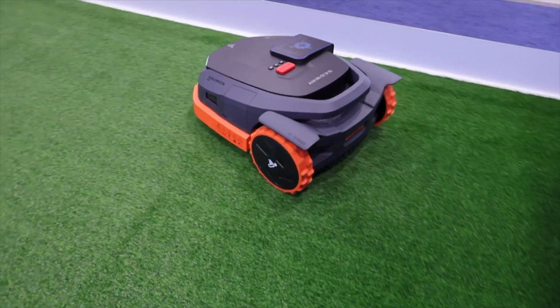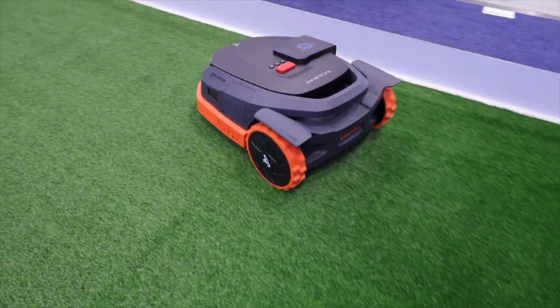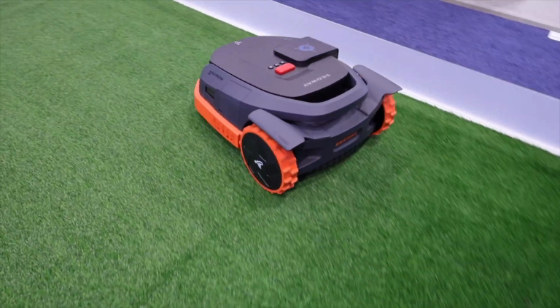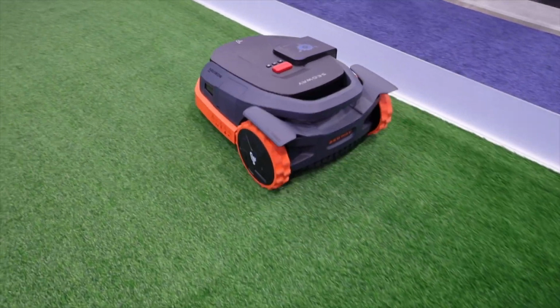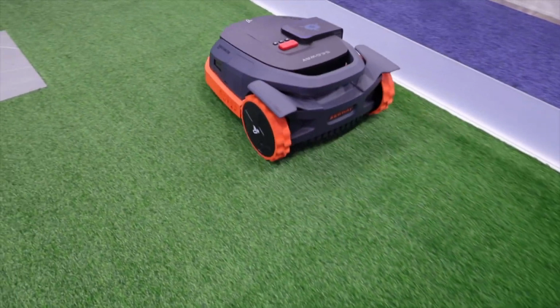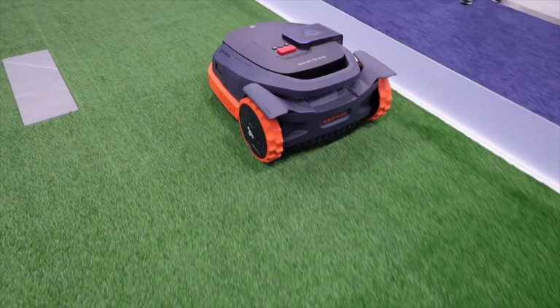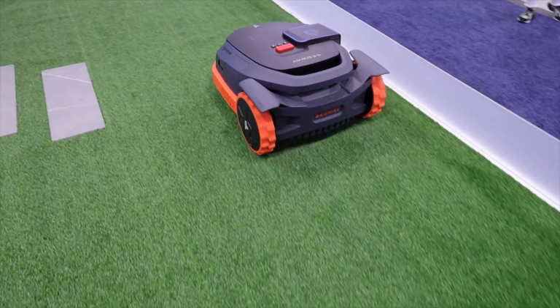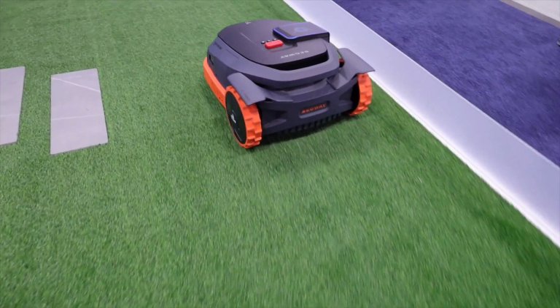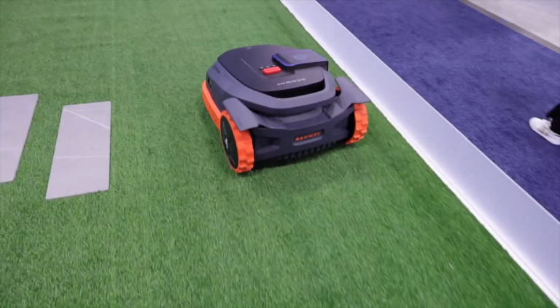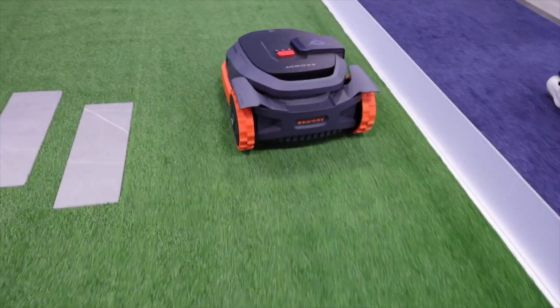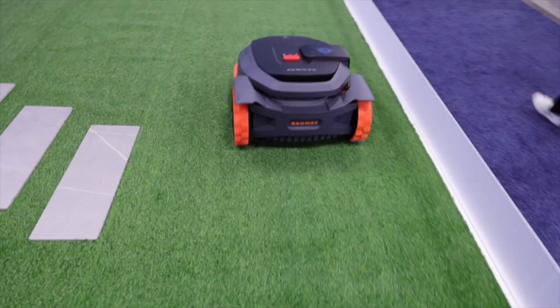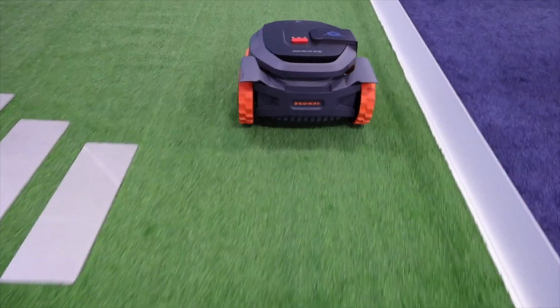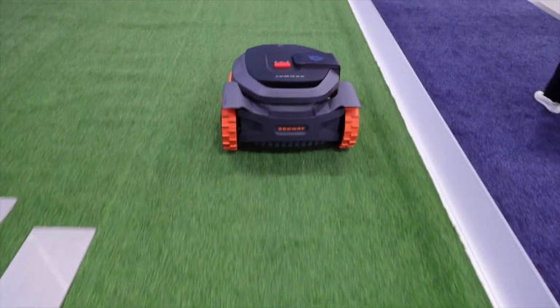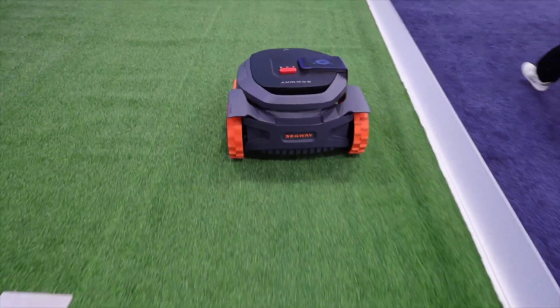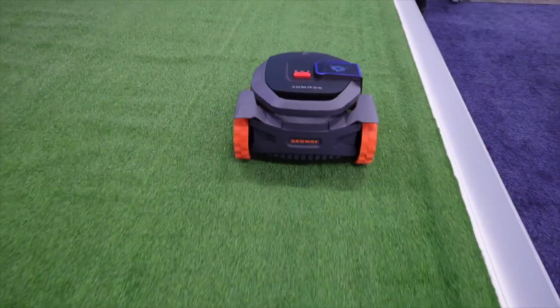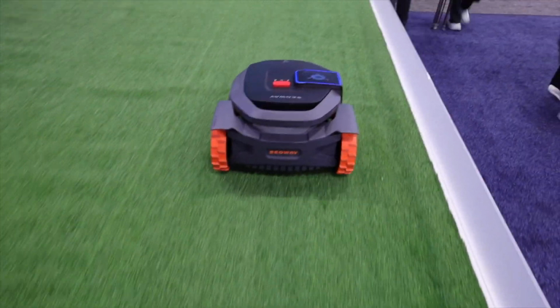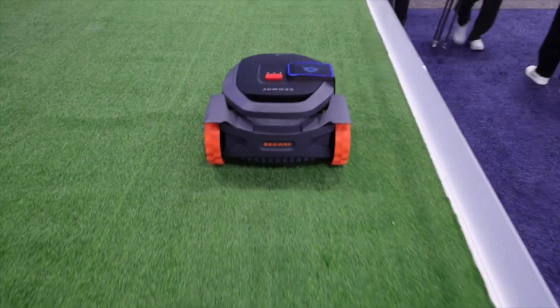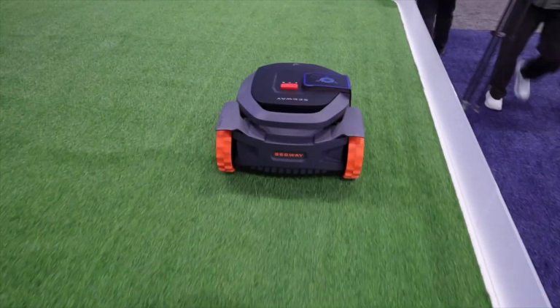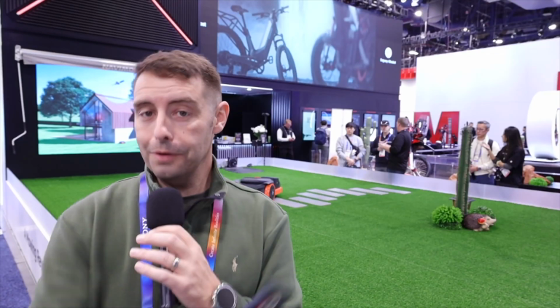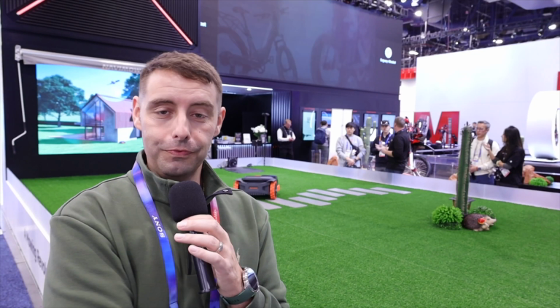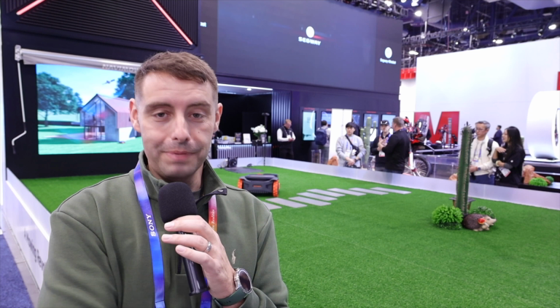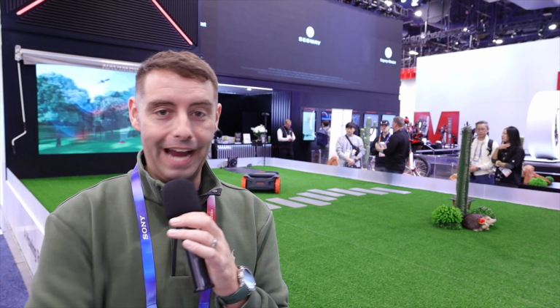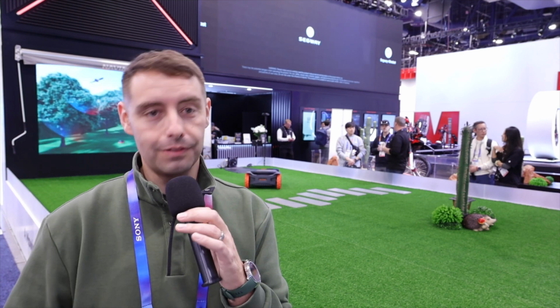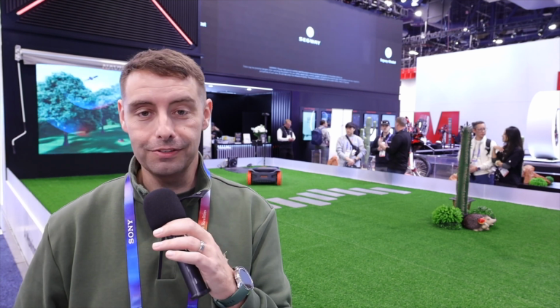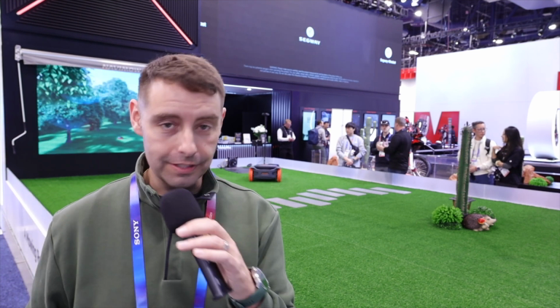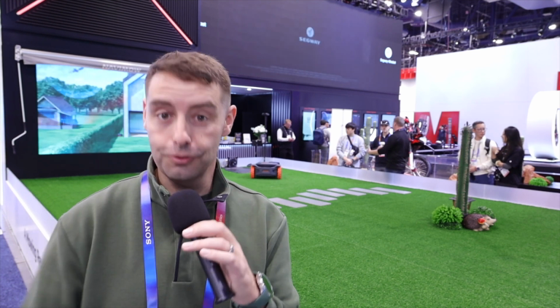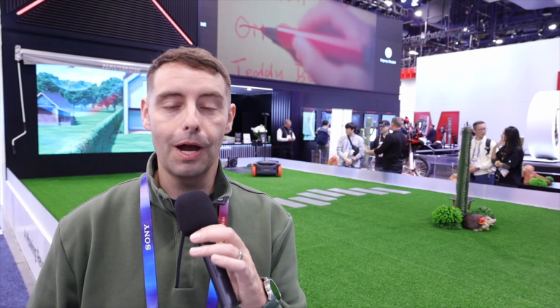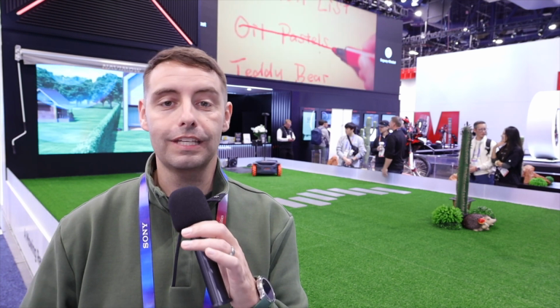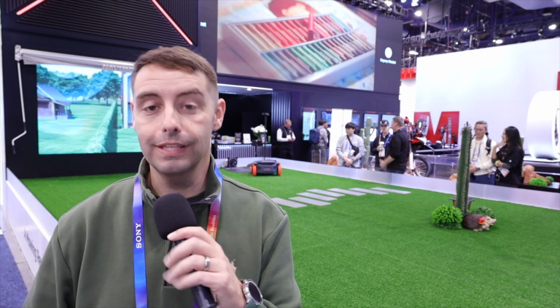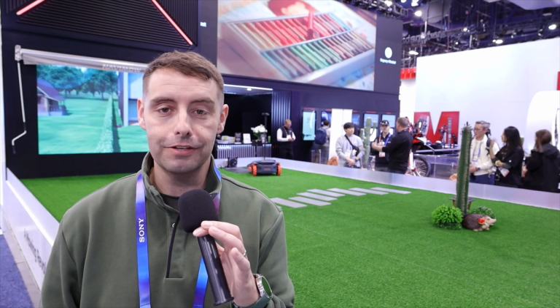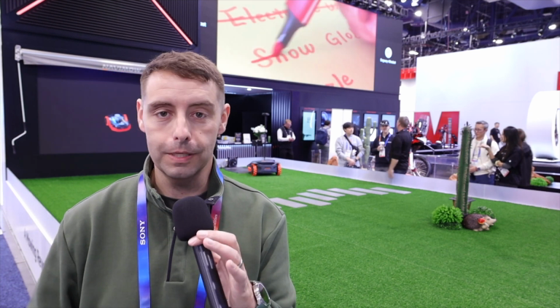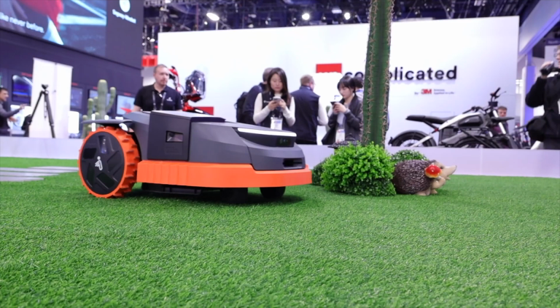Another major upgrade to the X3 series is the mowing efficiency. This mows about two times faster than other mowers in the industry. While I was filming my B-roll, I actually caught myself having to speed up my walk to keep up with it. It actually is much faster.